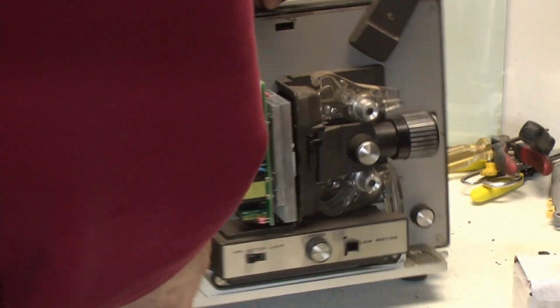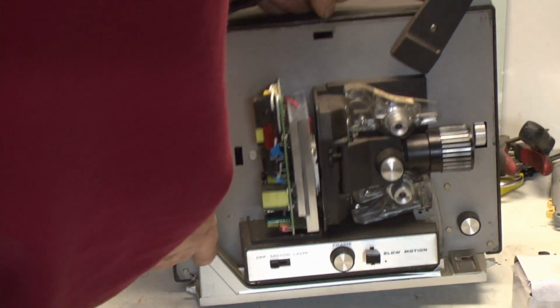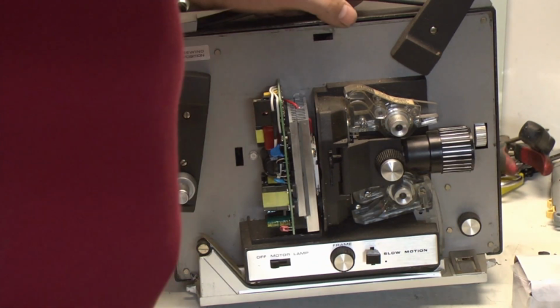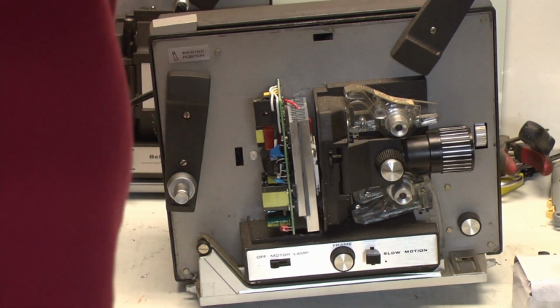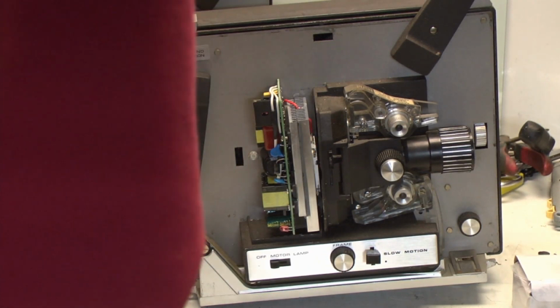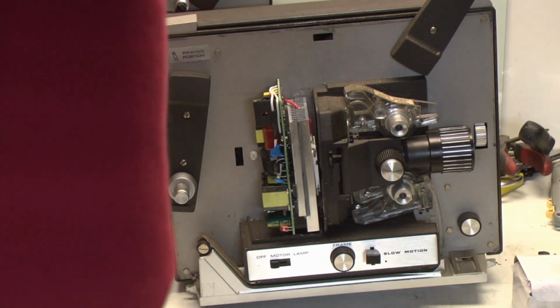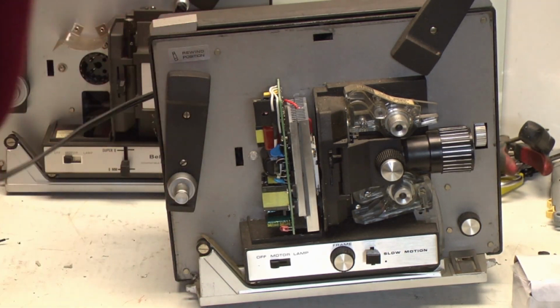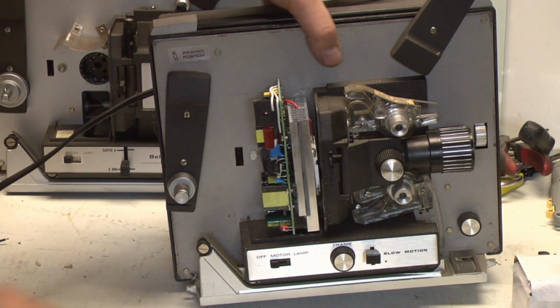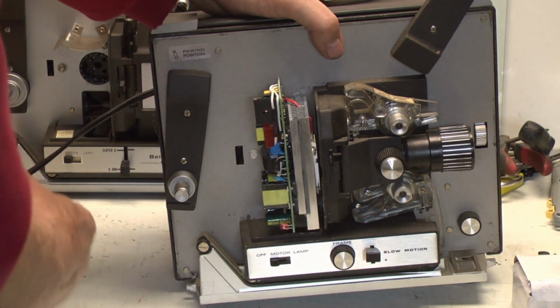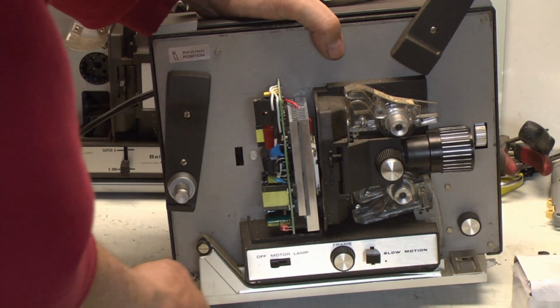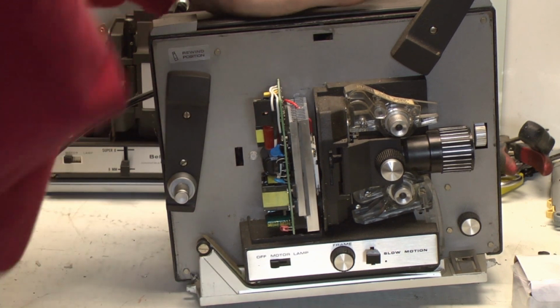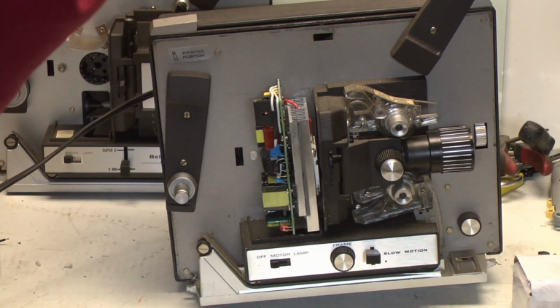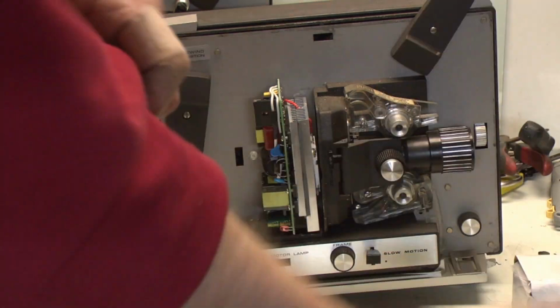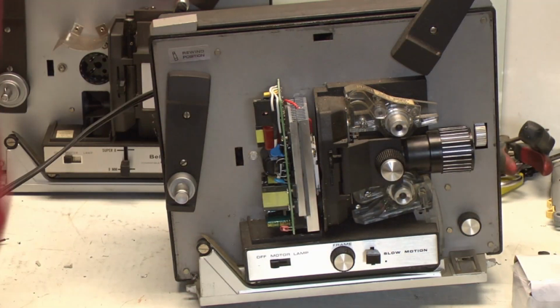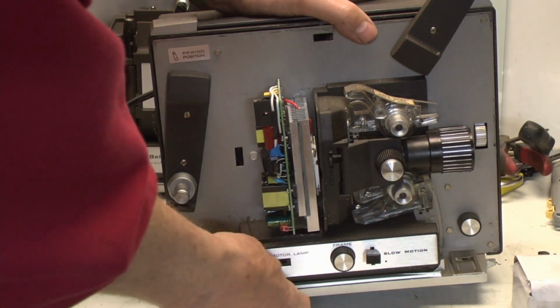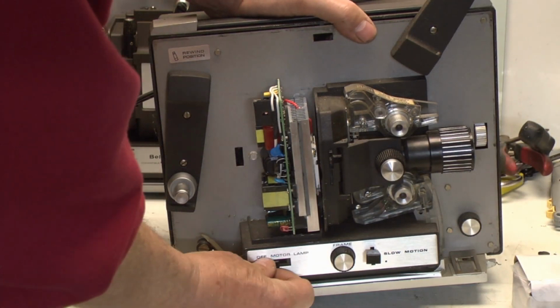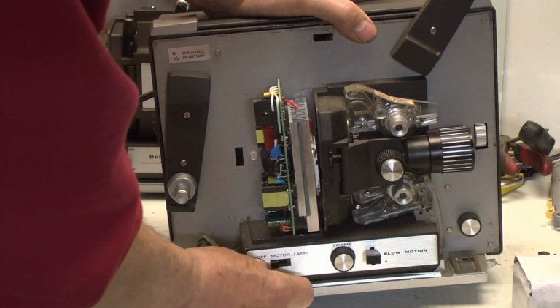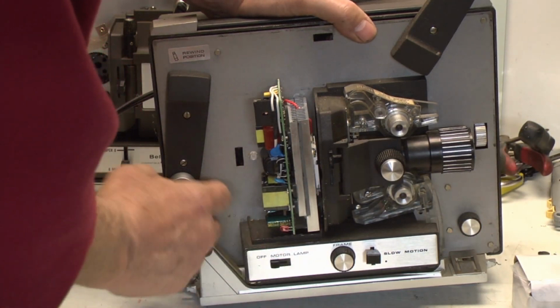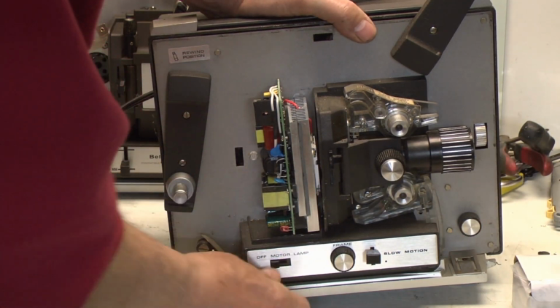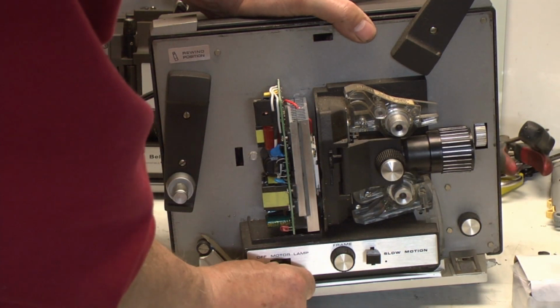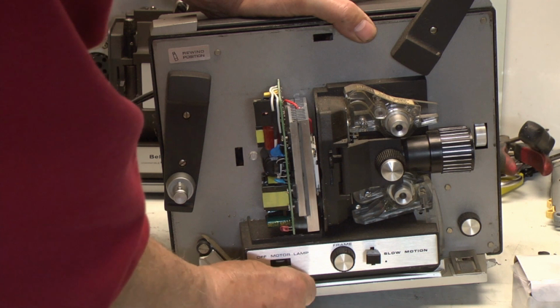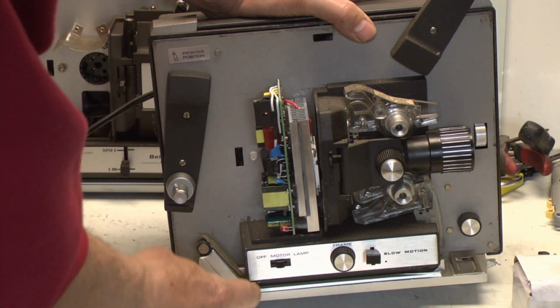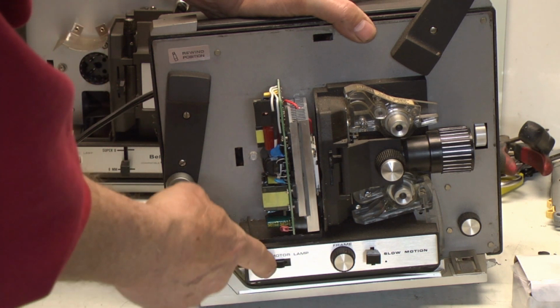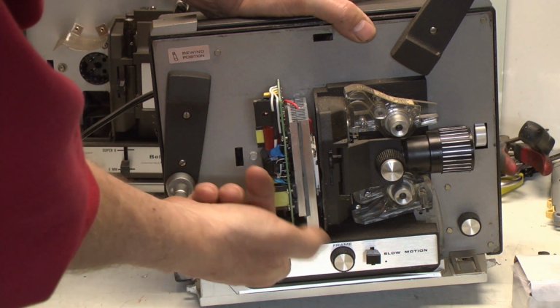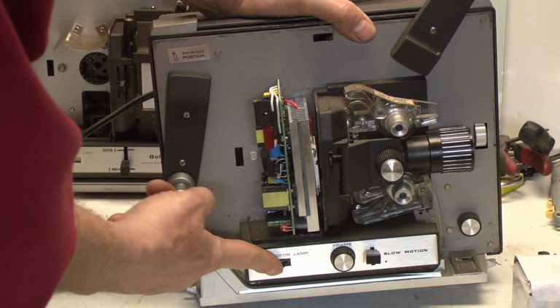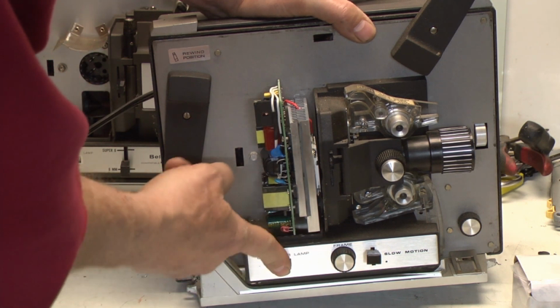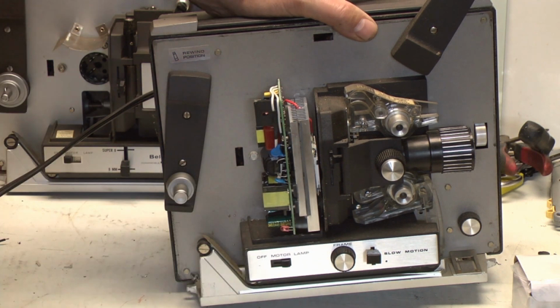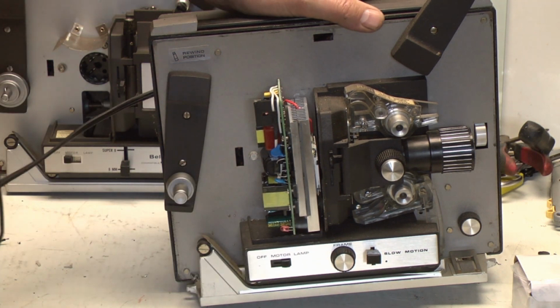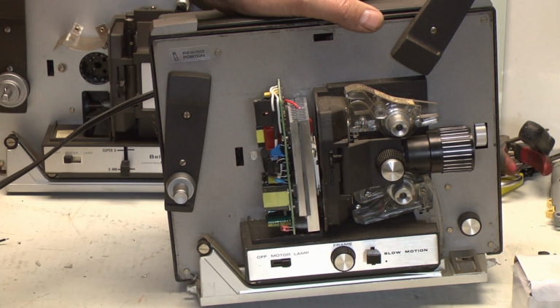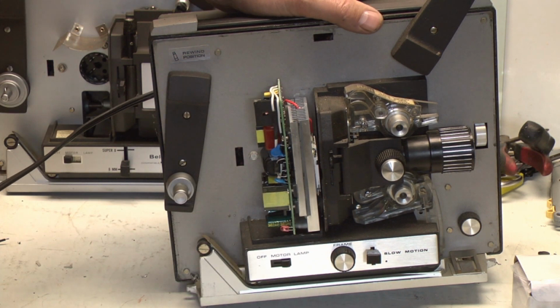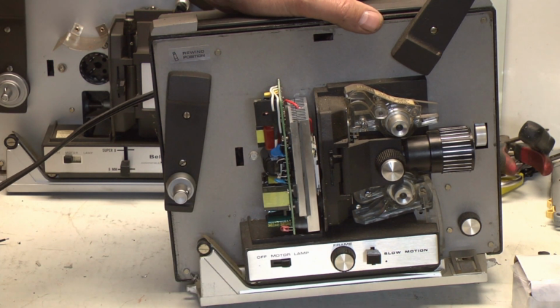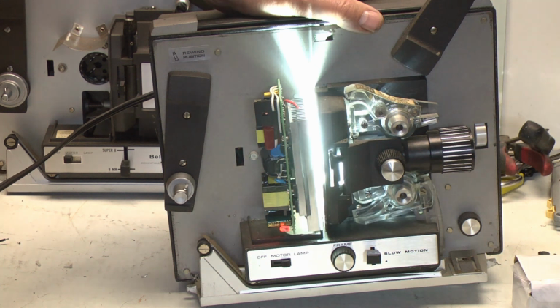Go ahead and stand your projector up, then you can plug it in, and then you can test your module. Turn the switch on — it might take a couple seconds for it to light up.